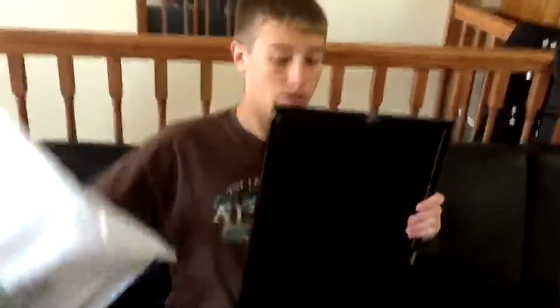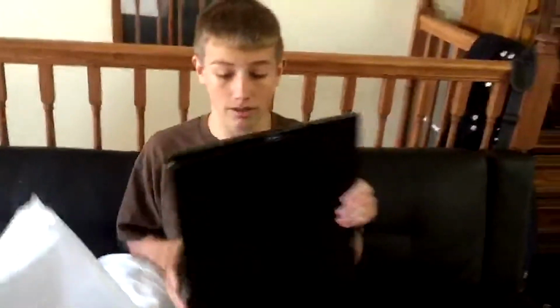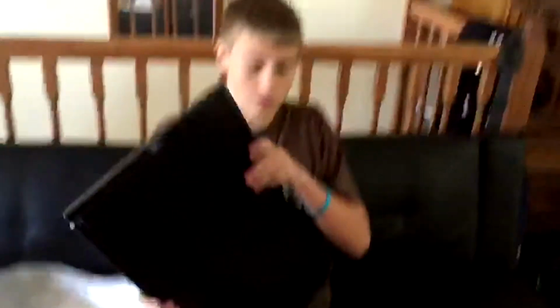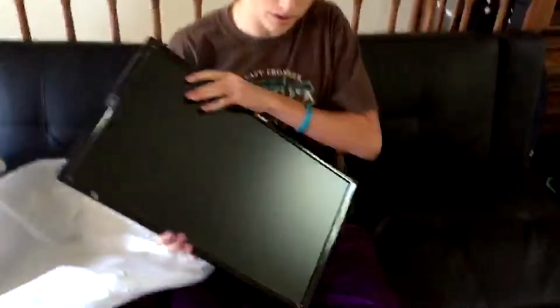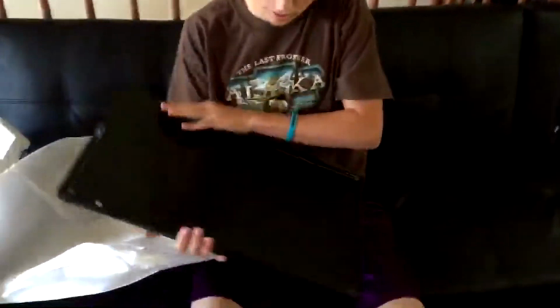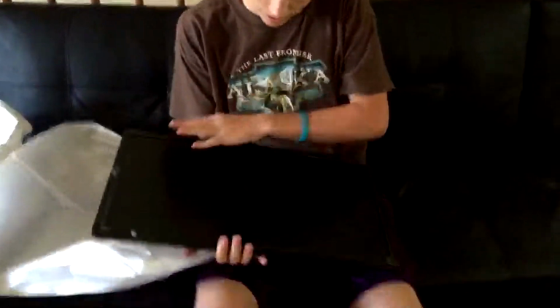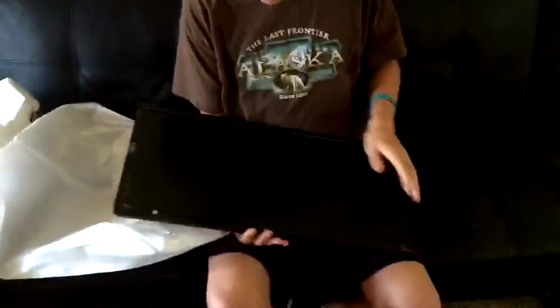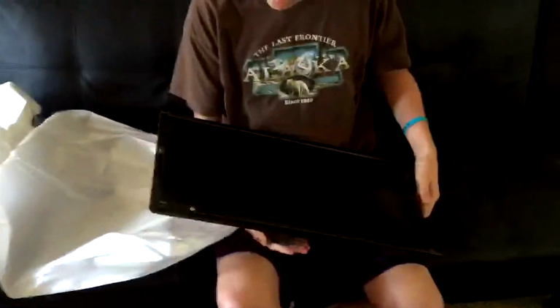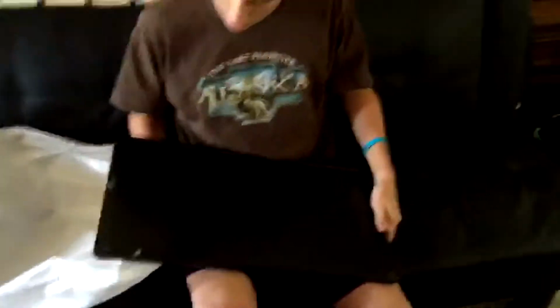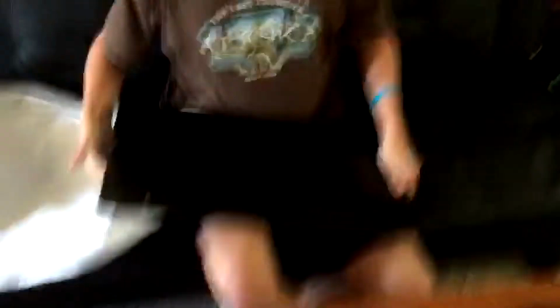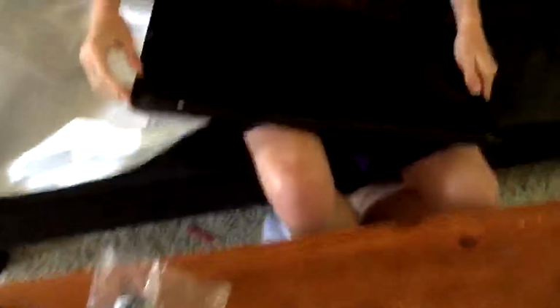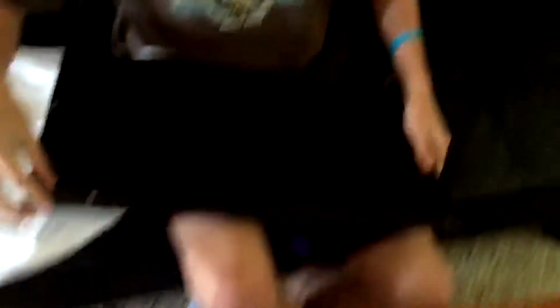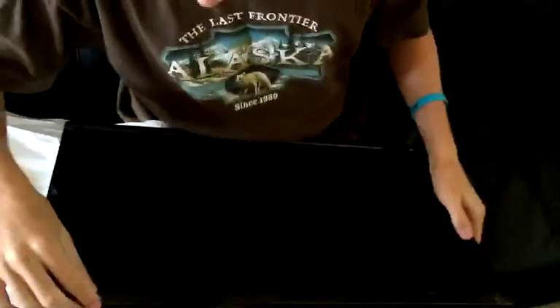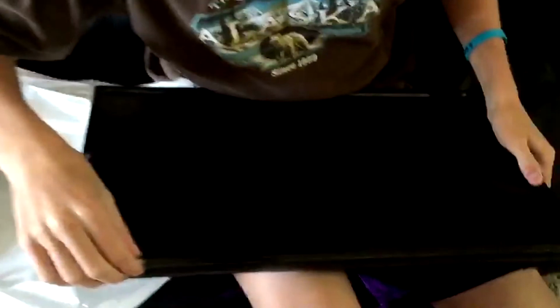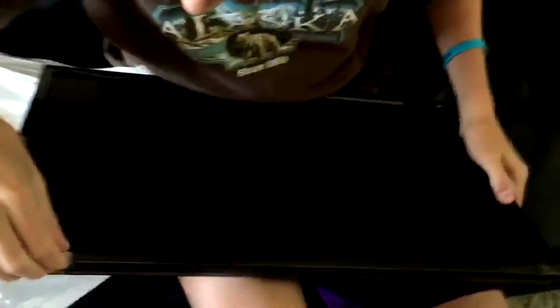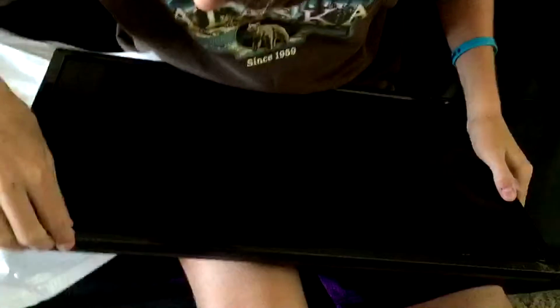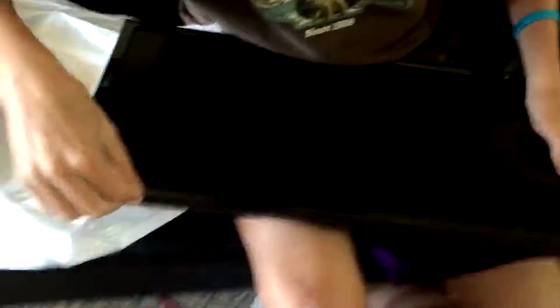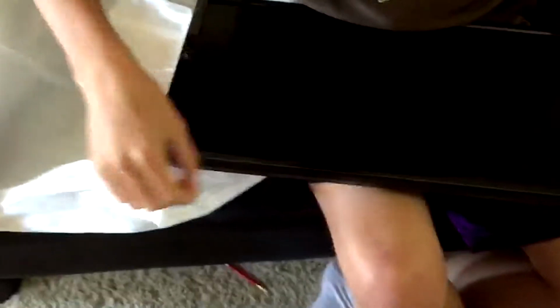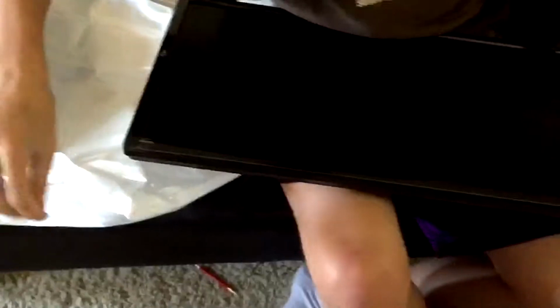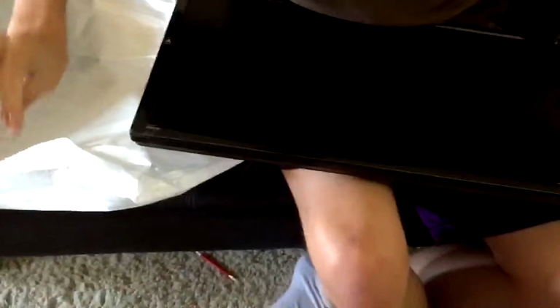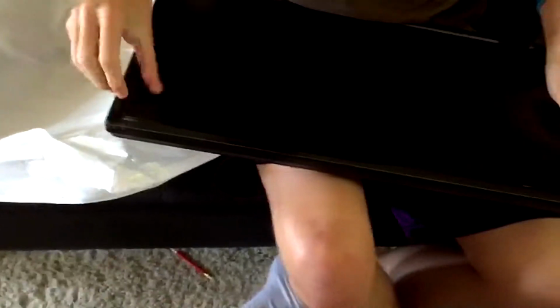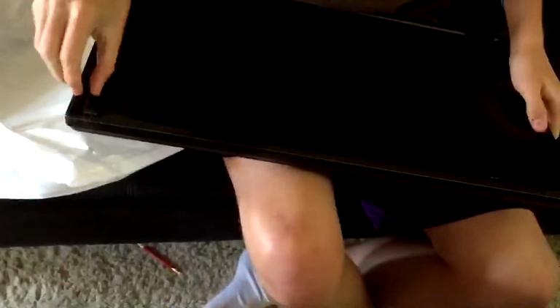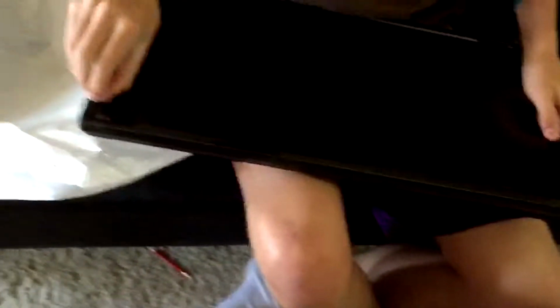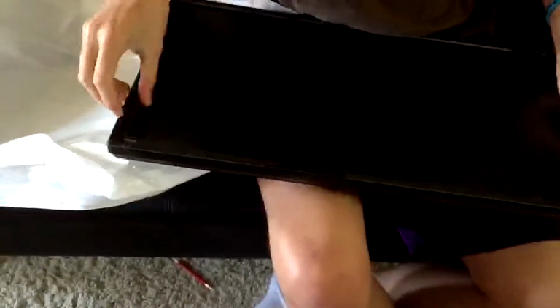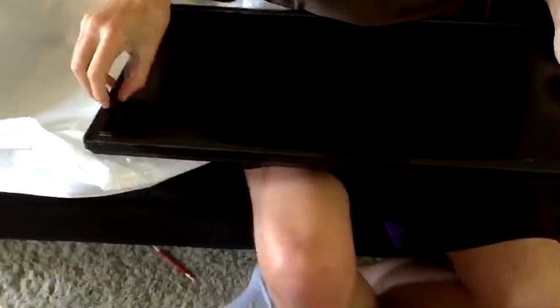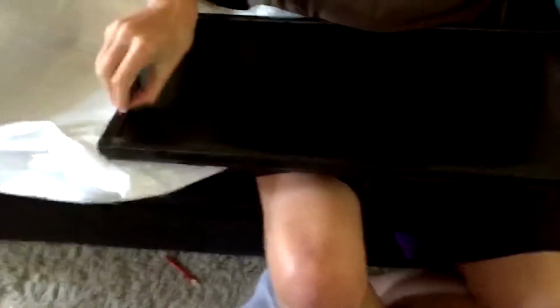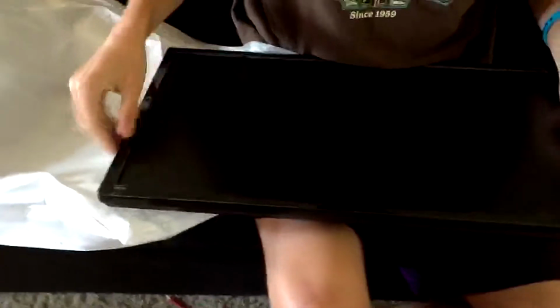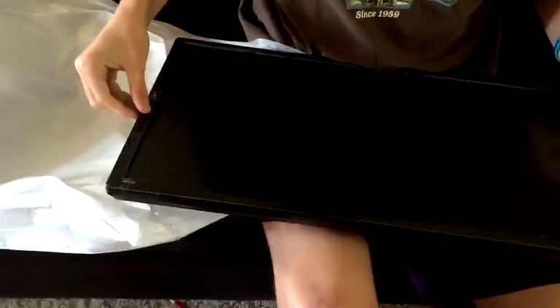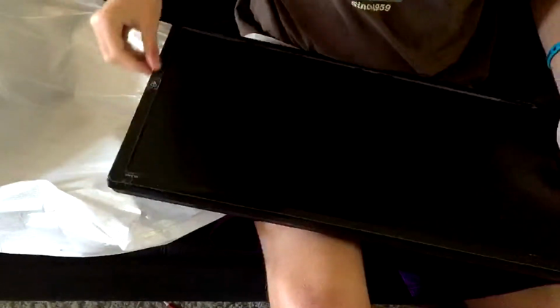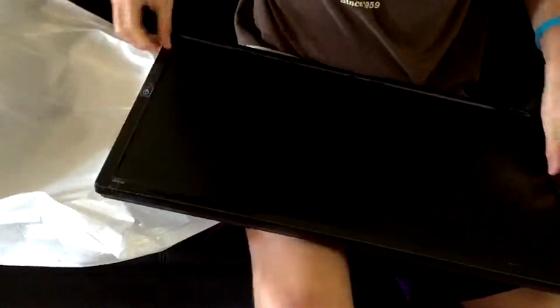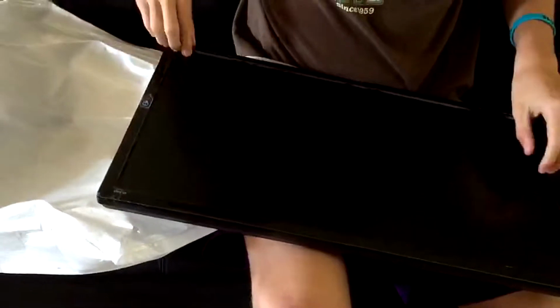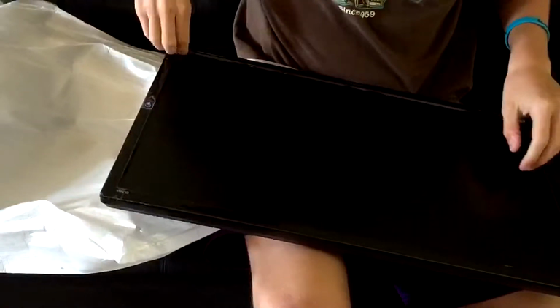And this is what the monitor looks like. What the hell is that? Oh. Get all these off real quick. Okay.